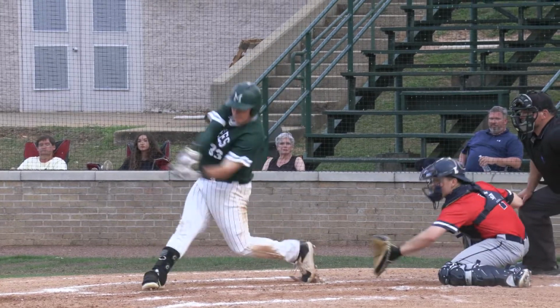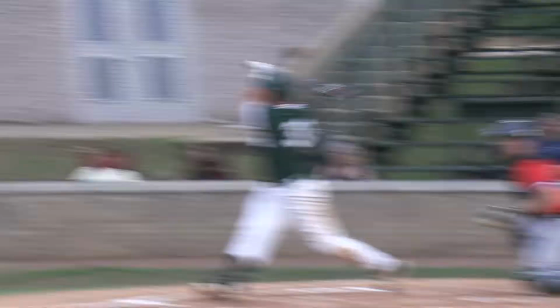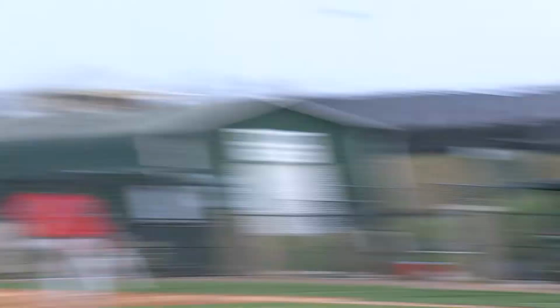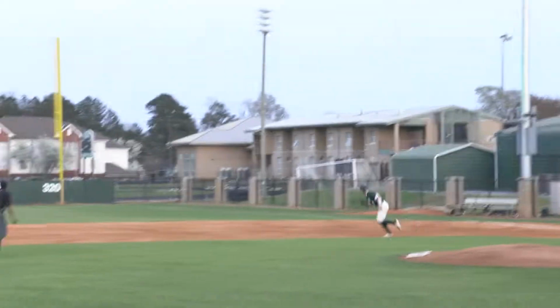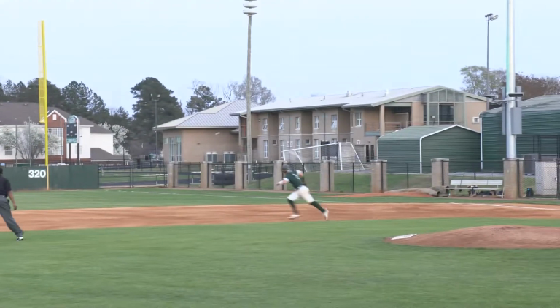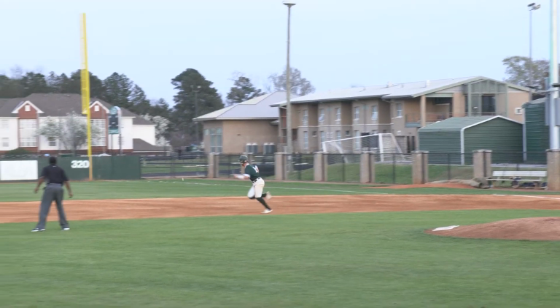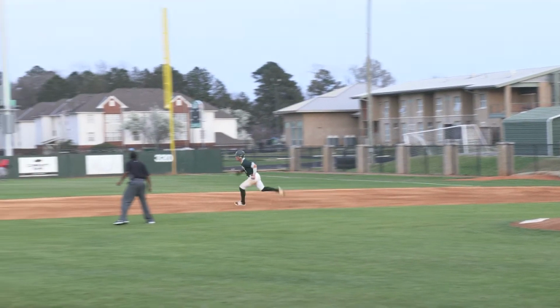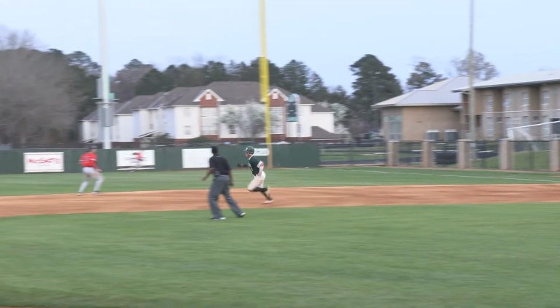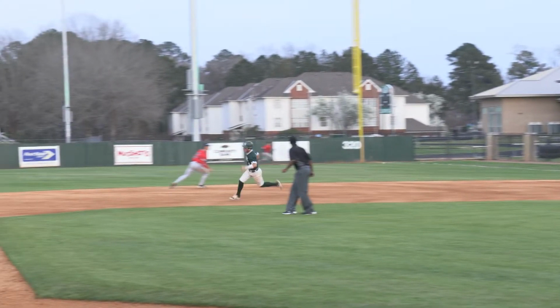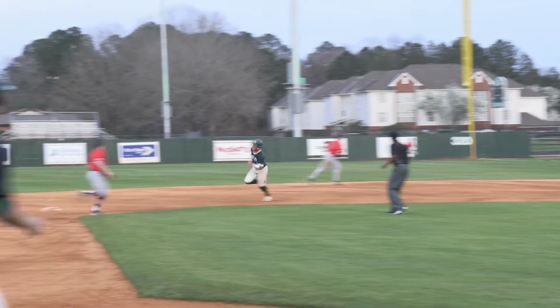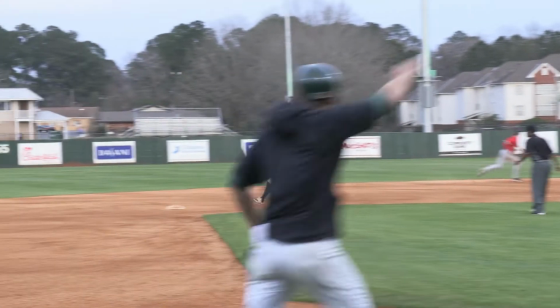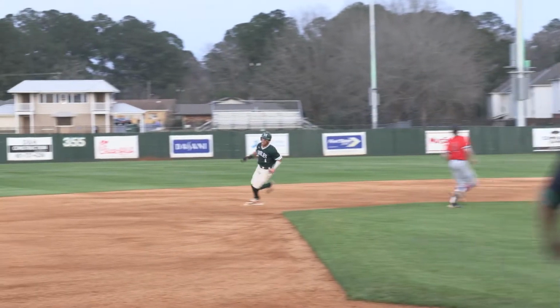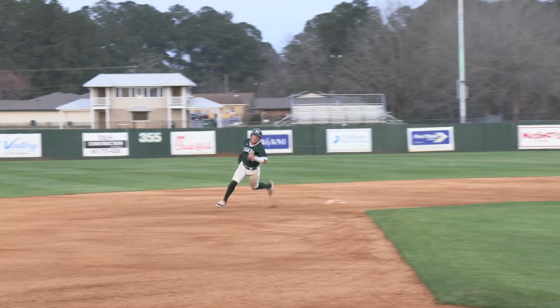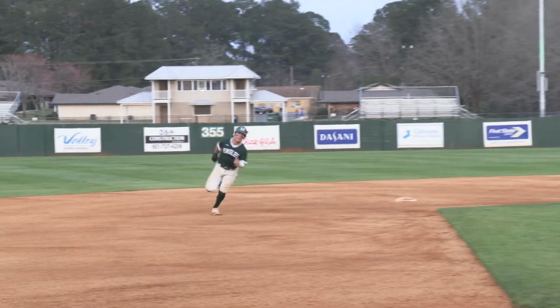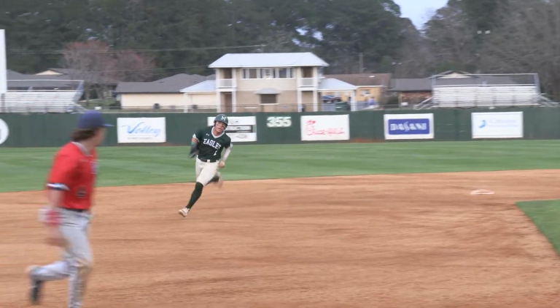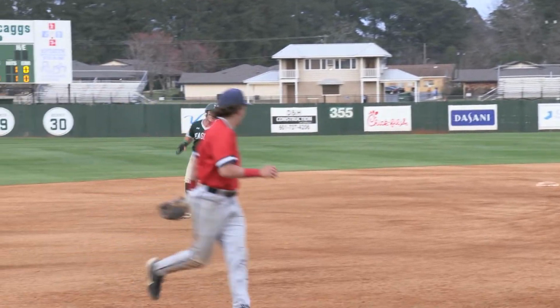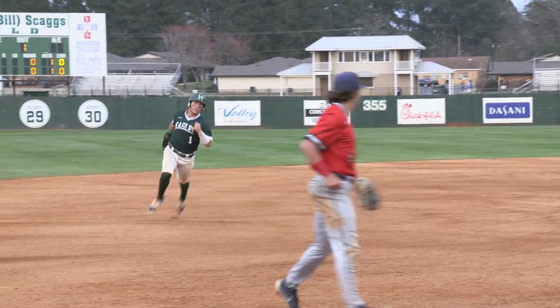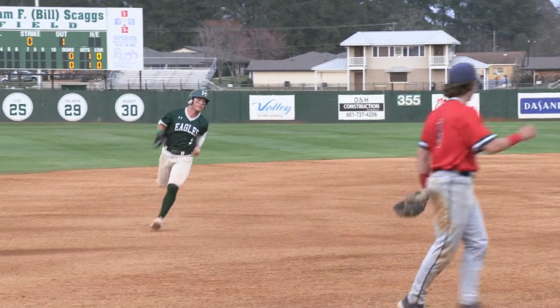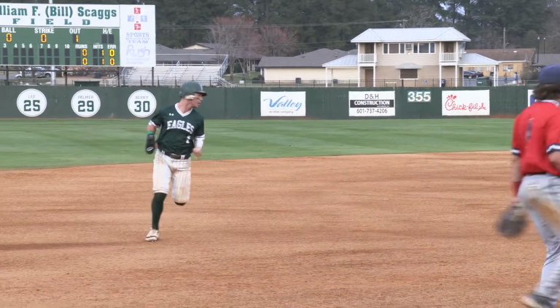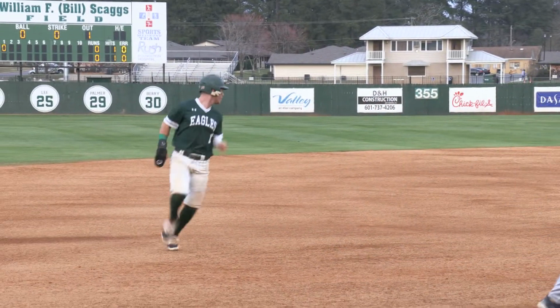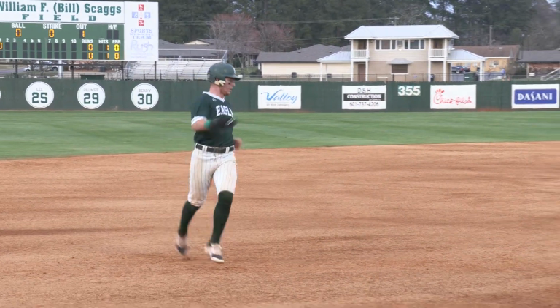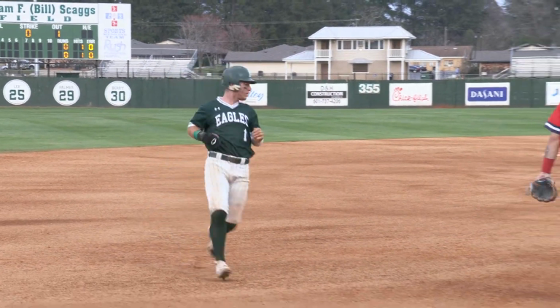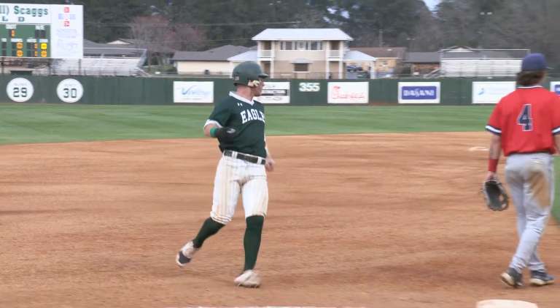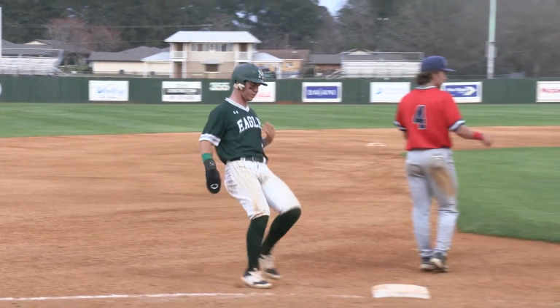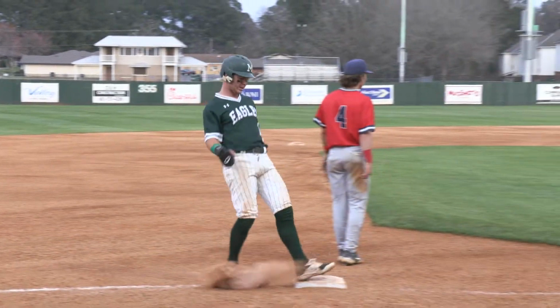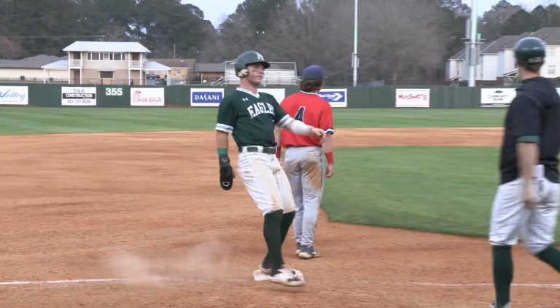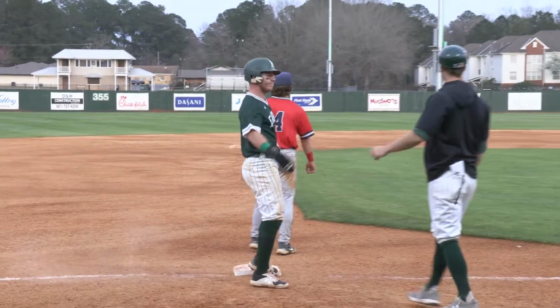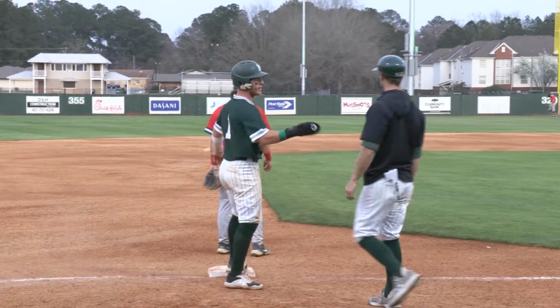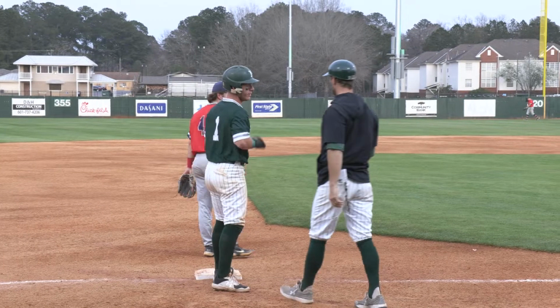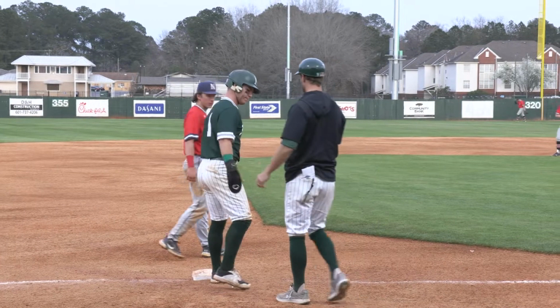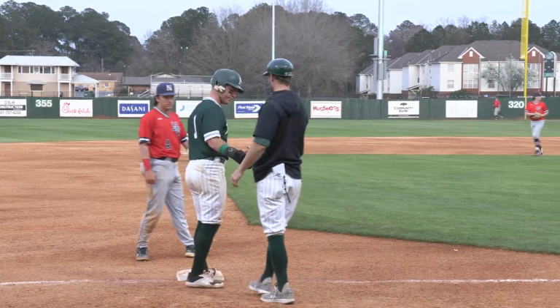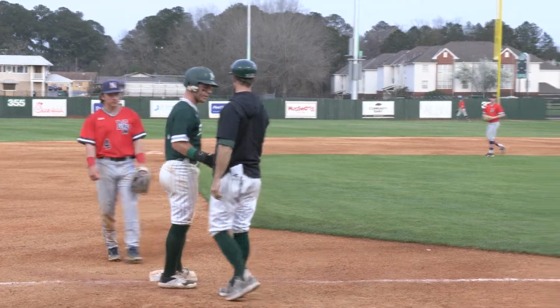Pretty good lead there by Thomas. That's driven down the right field line — Luke's got a base hit. And that's going to move Bridley Thomas from first to third. Runners will be at the corners with one away.